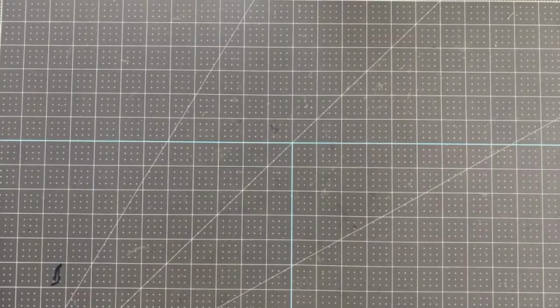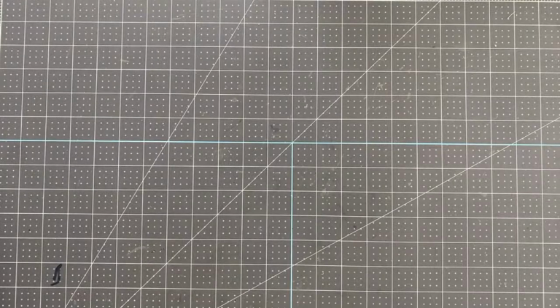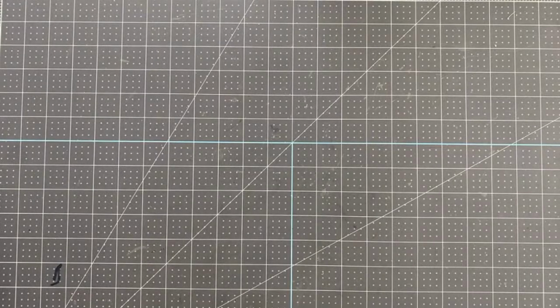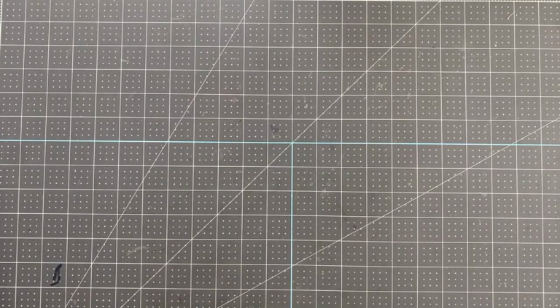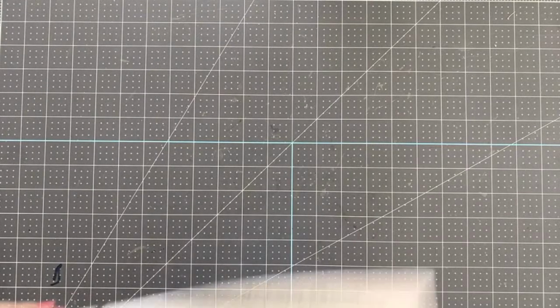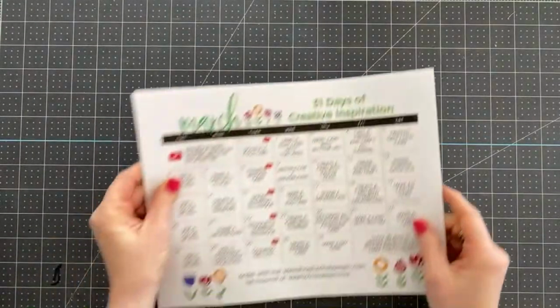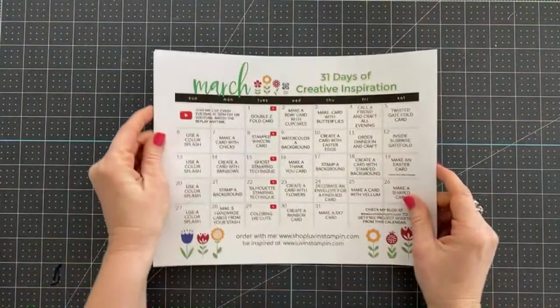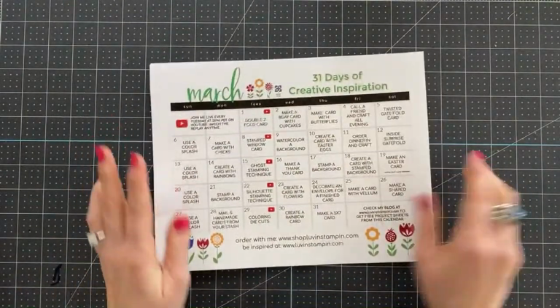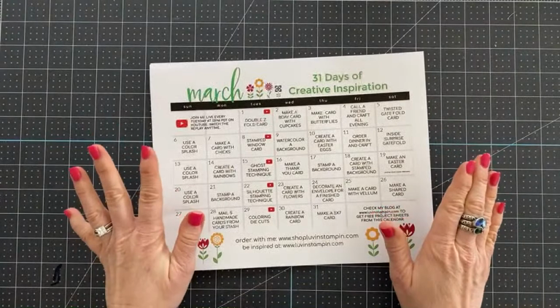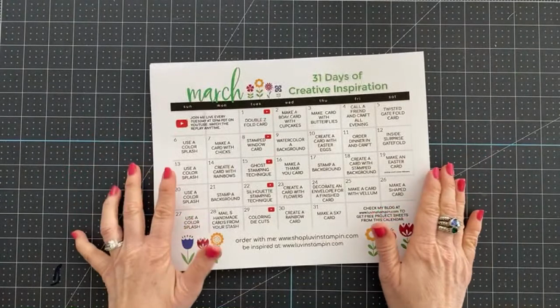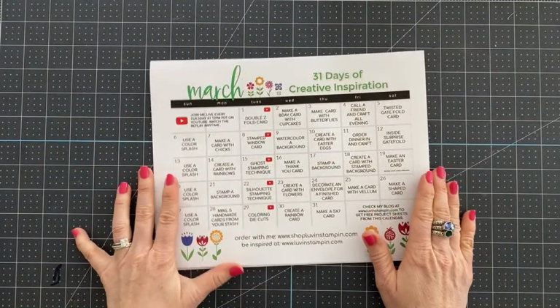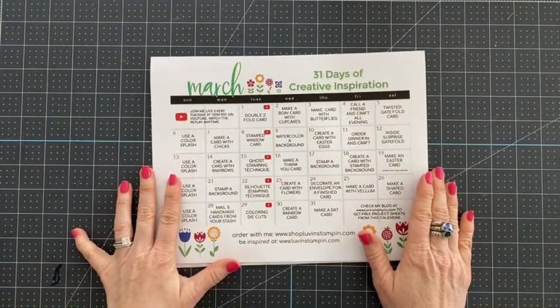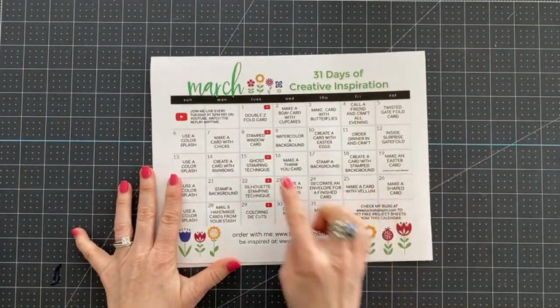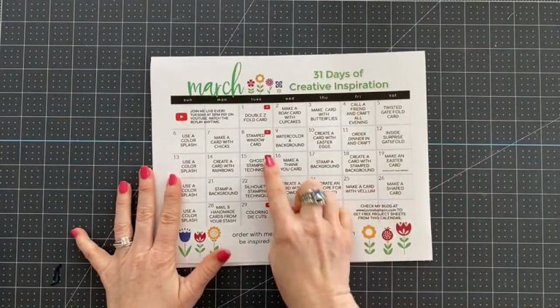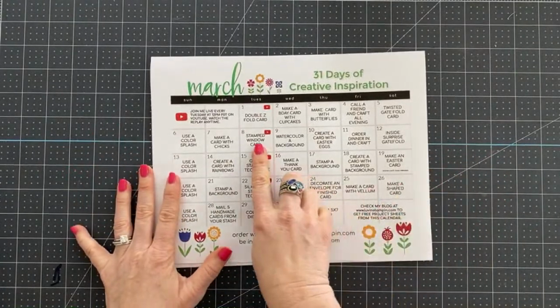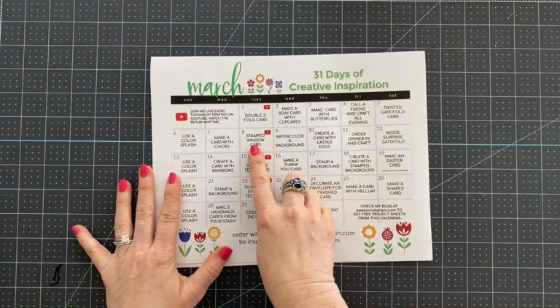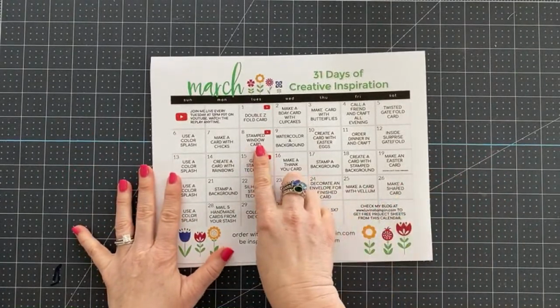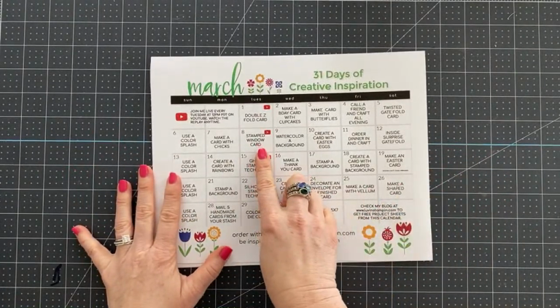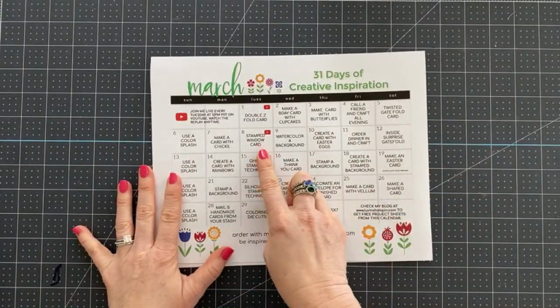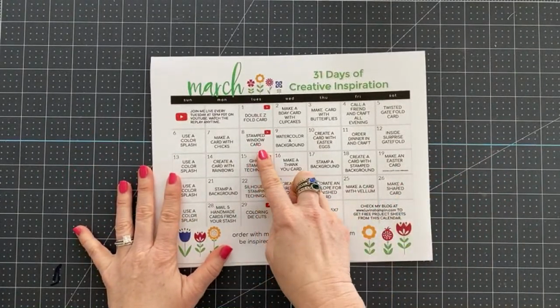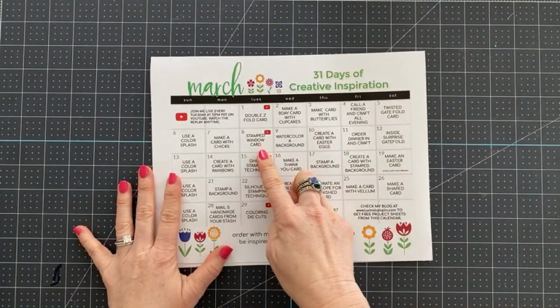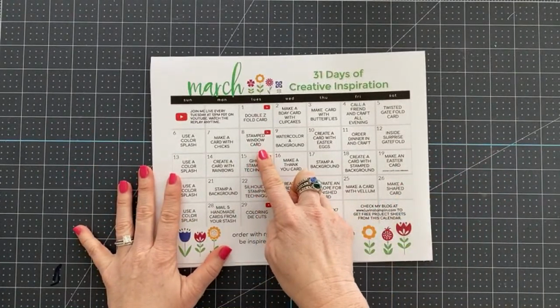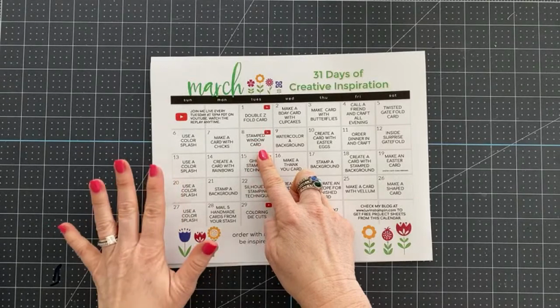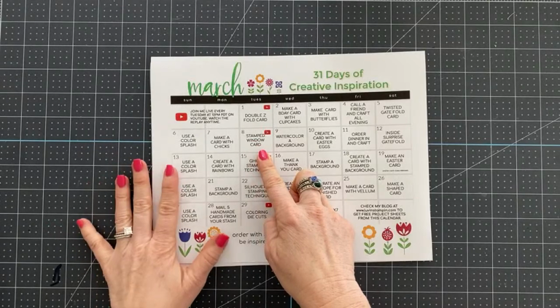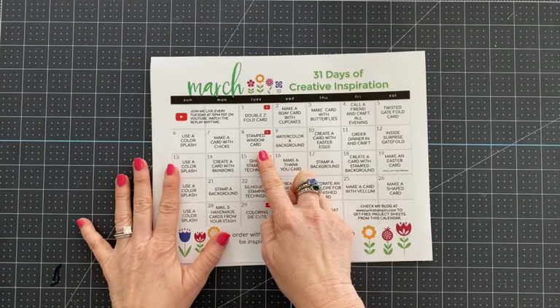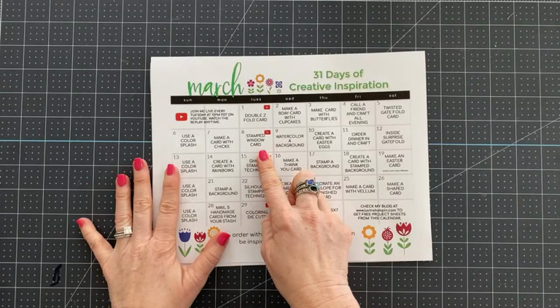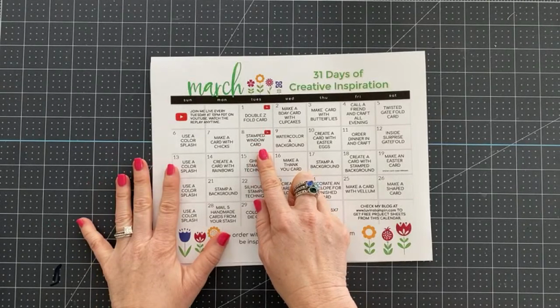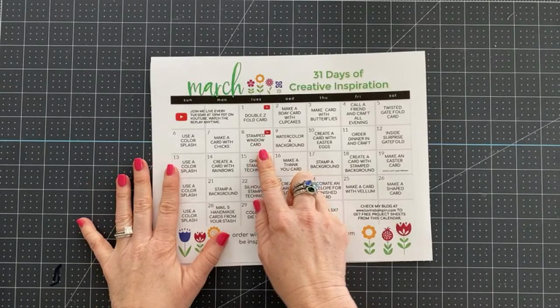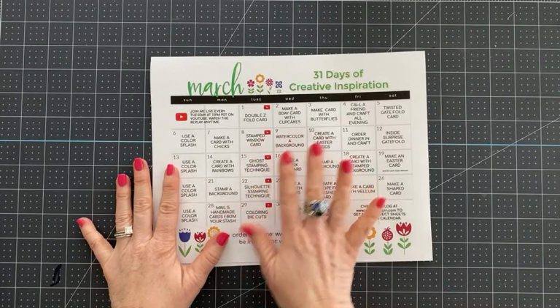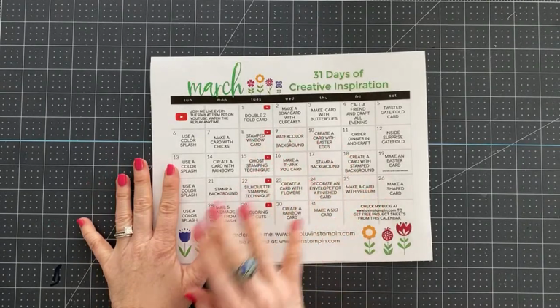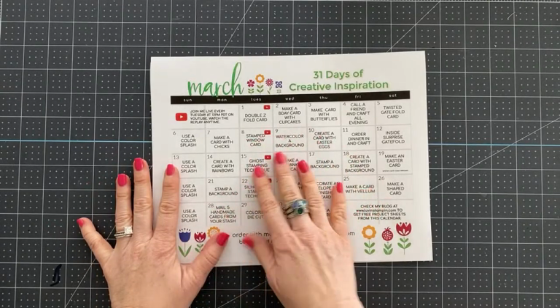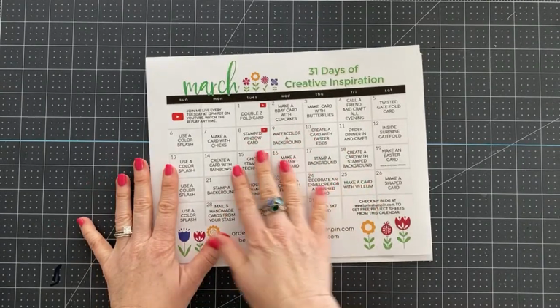Before we get started today we always go over a few housekeeping items. We are going to be making a stamped window card today — I have a few examples for you, you're going to love all of them.